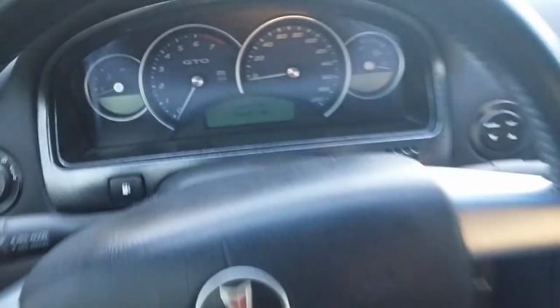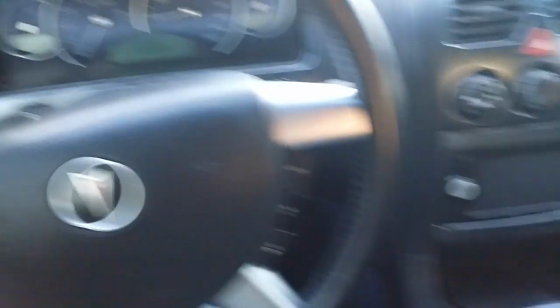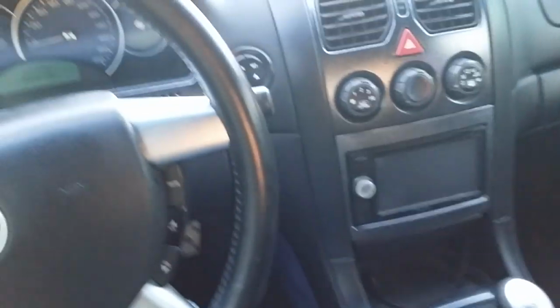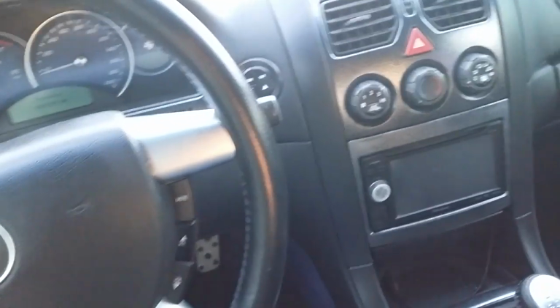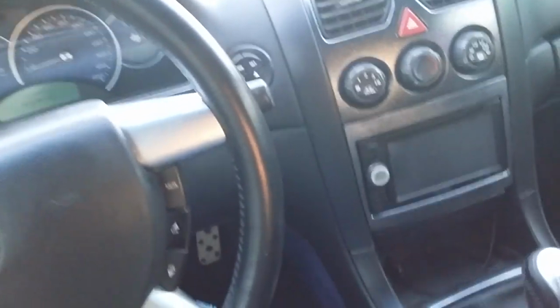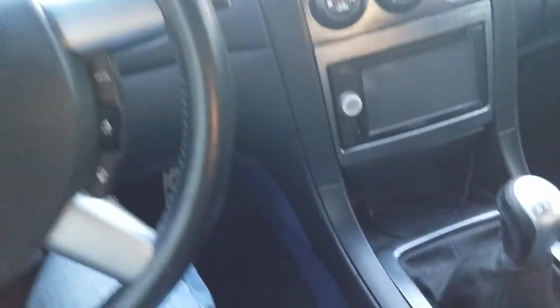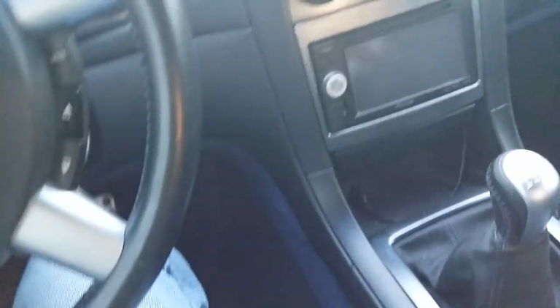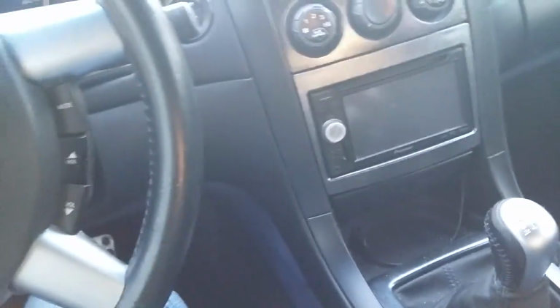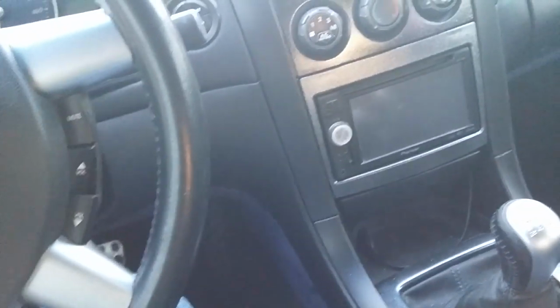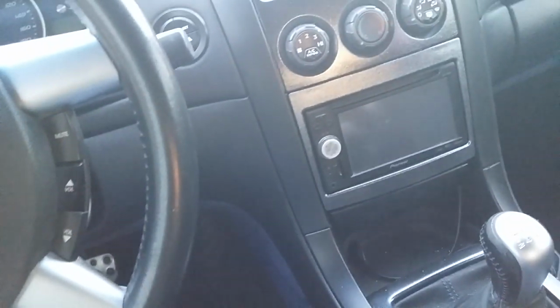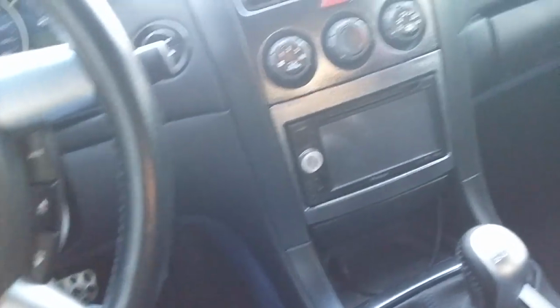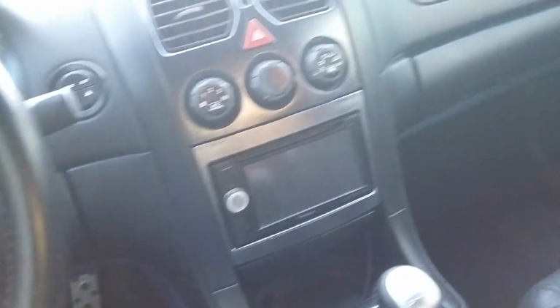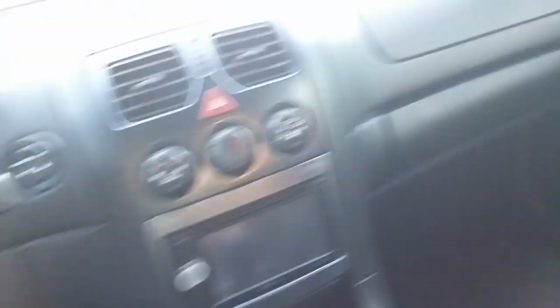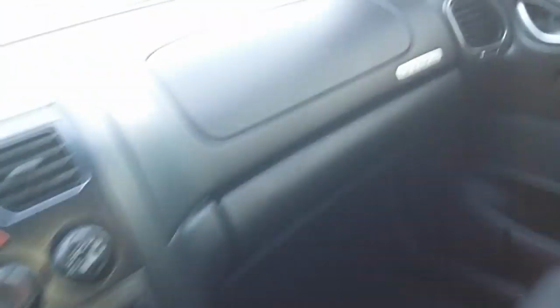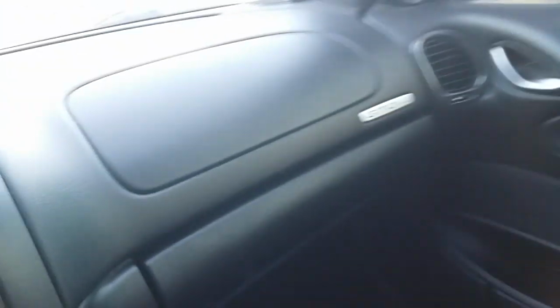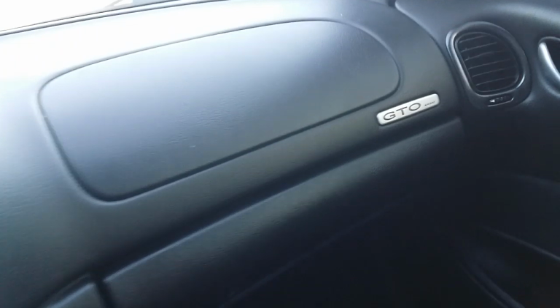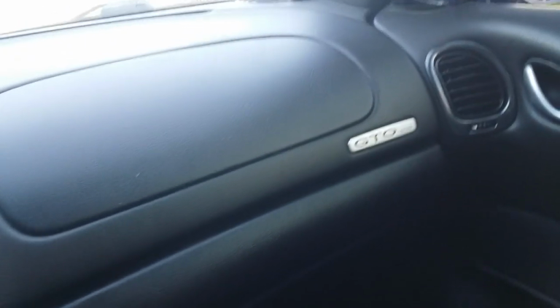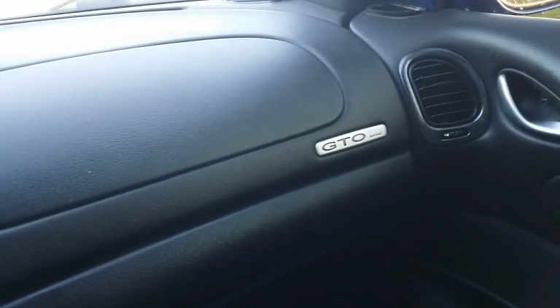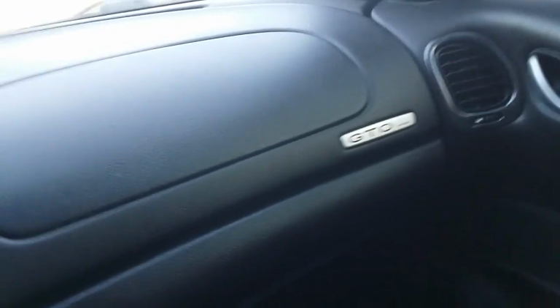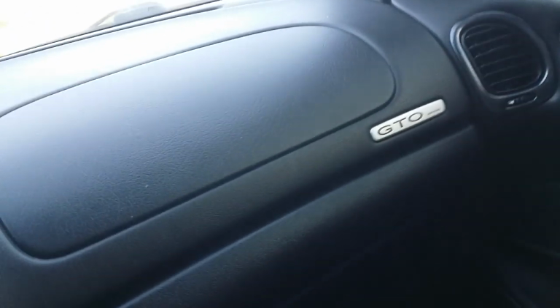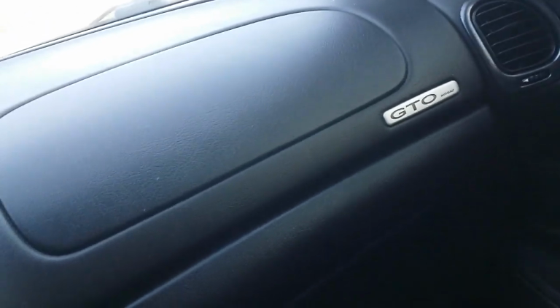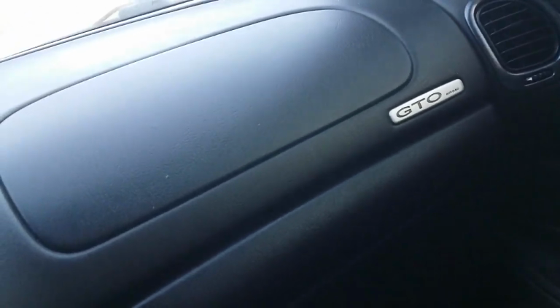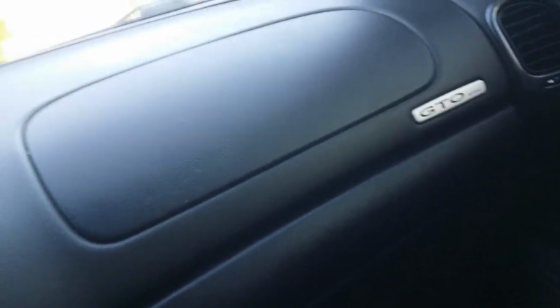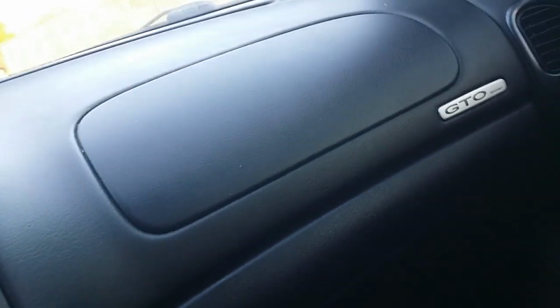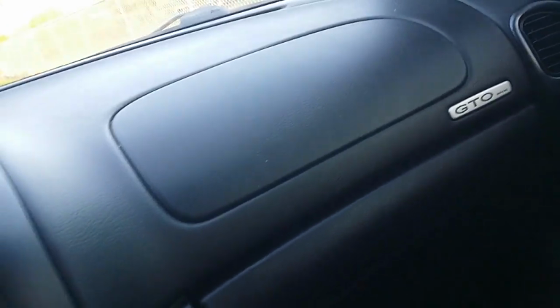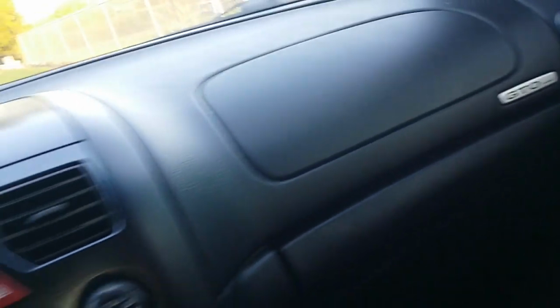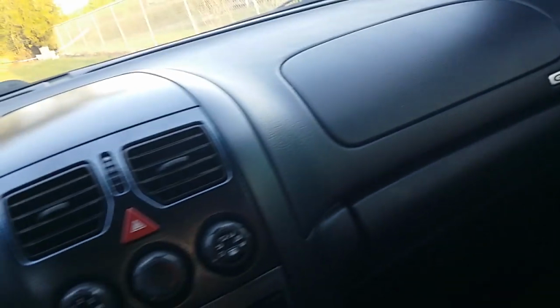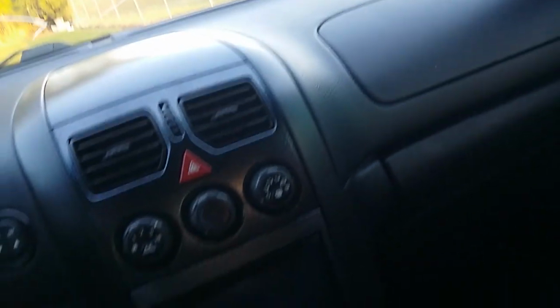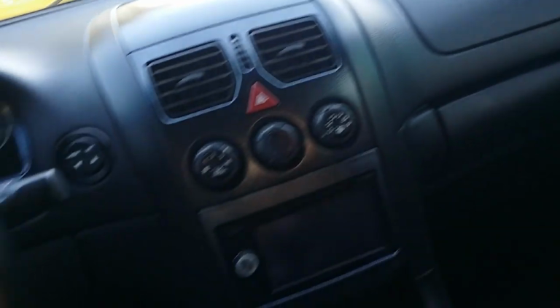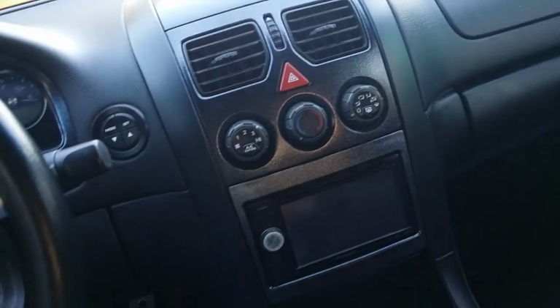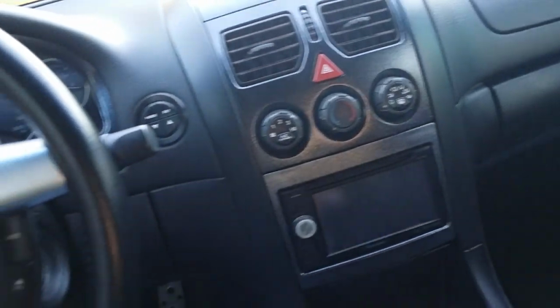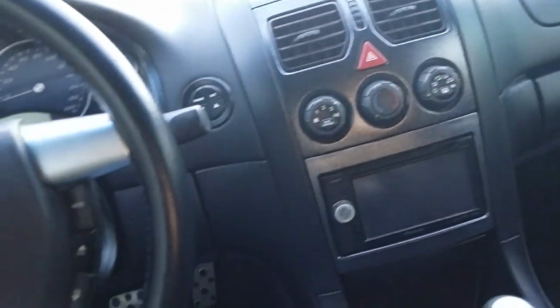That's about it for right now. I can't think of anything else I want to plasti dip. I might do those GTO badges over there — we'll find out.